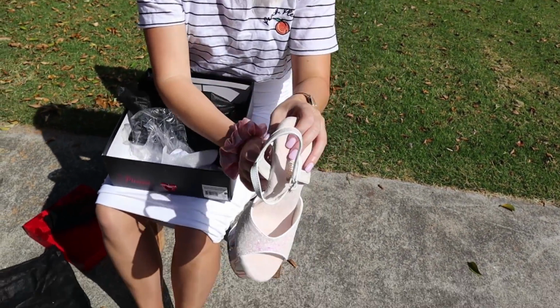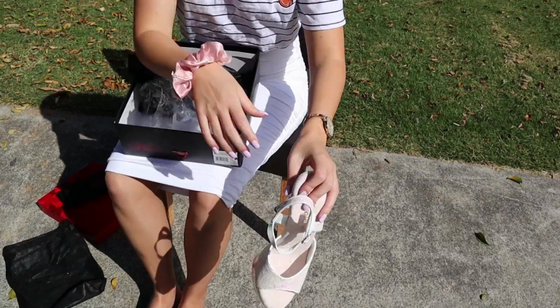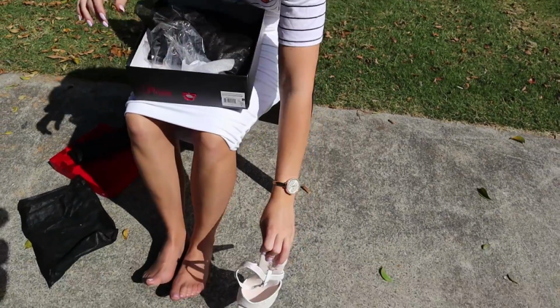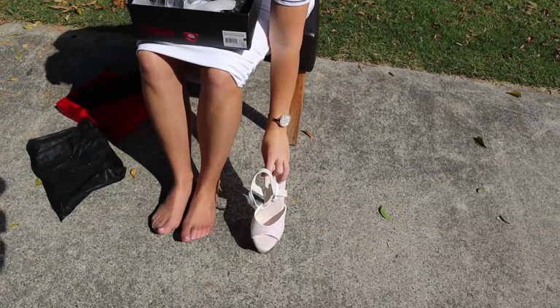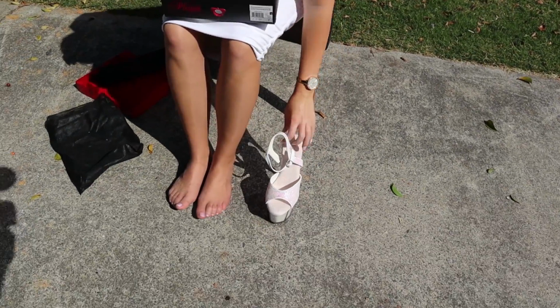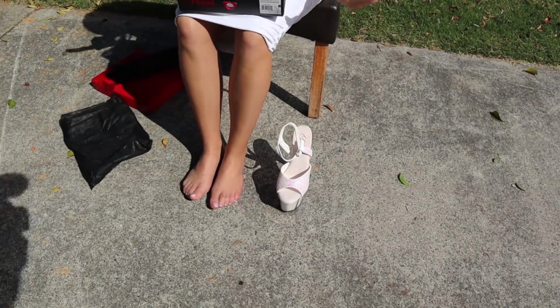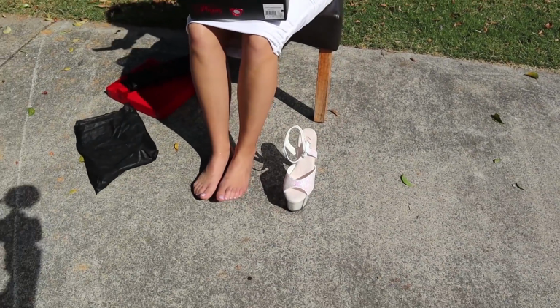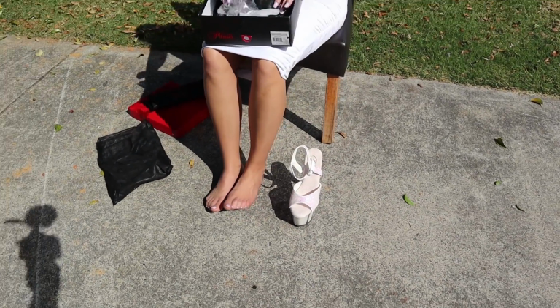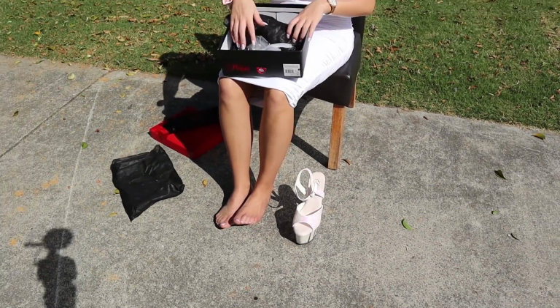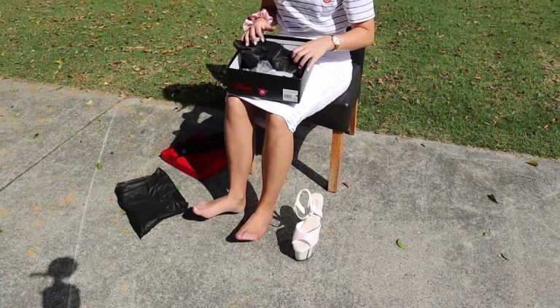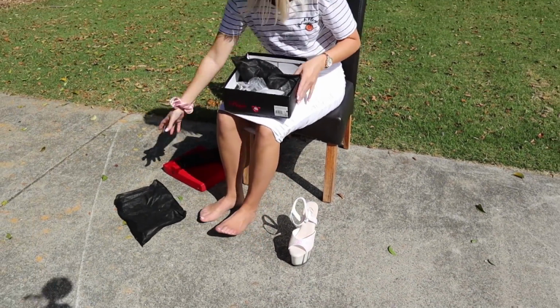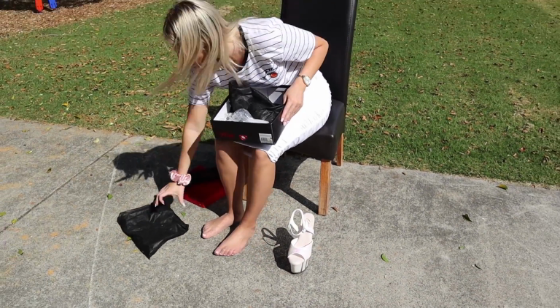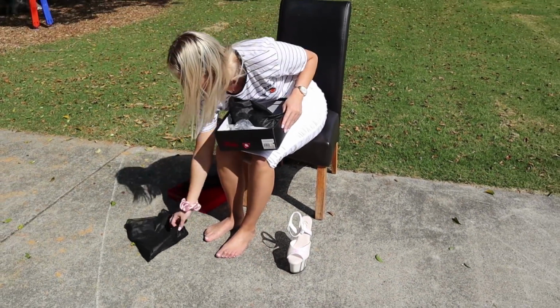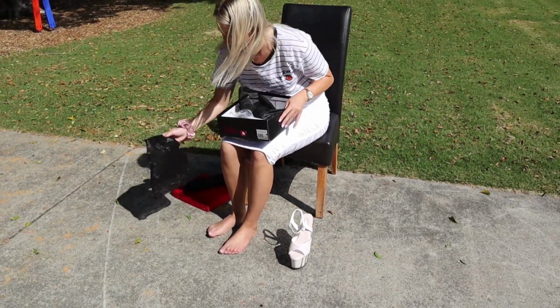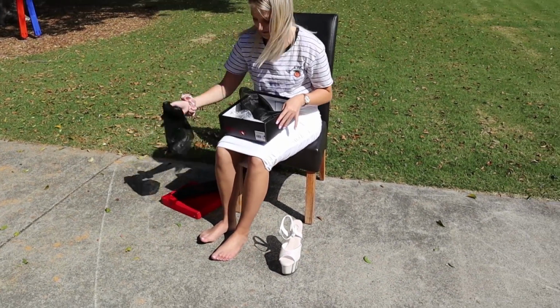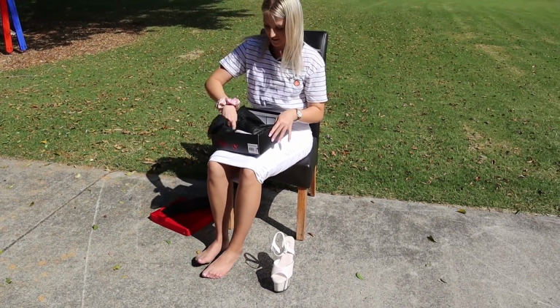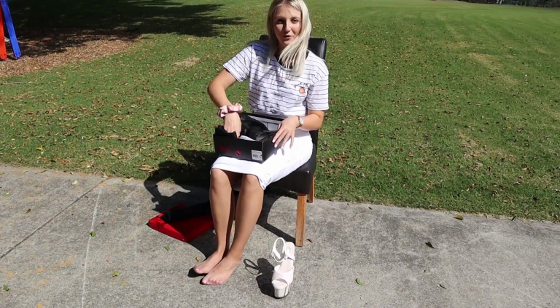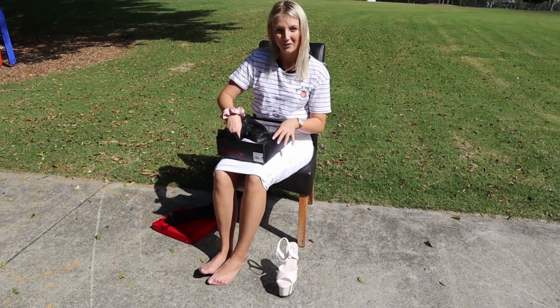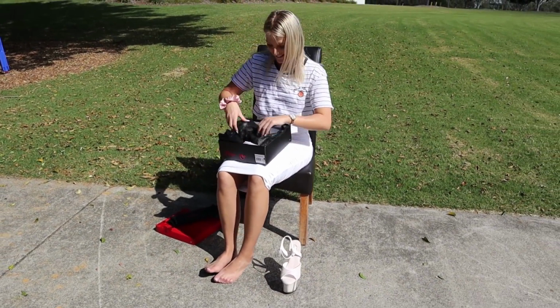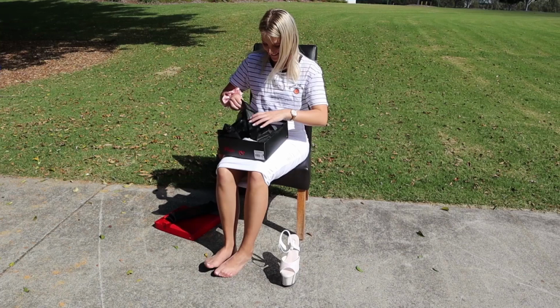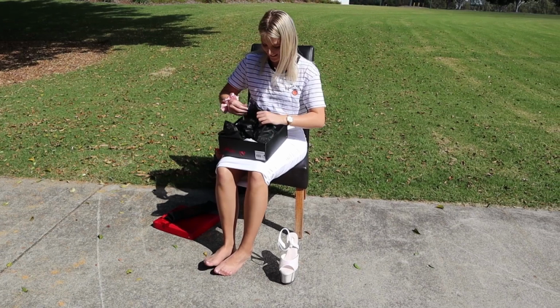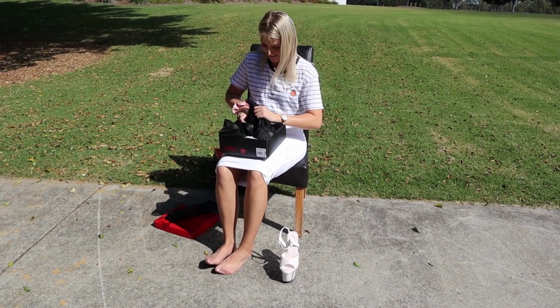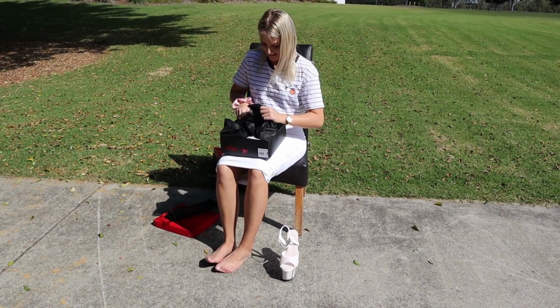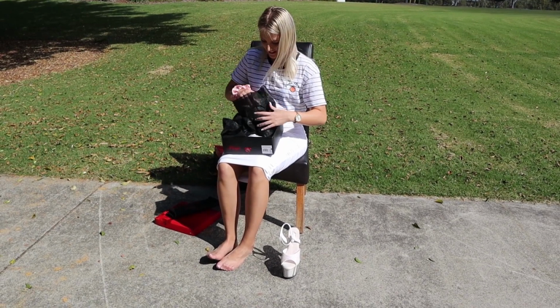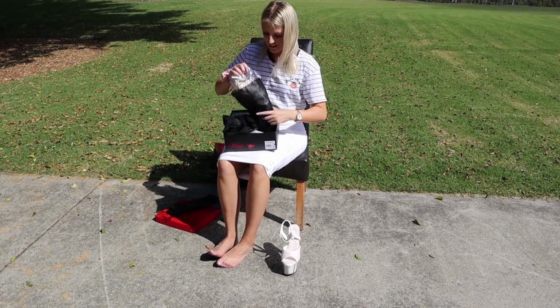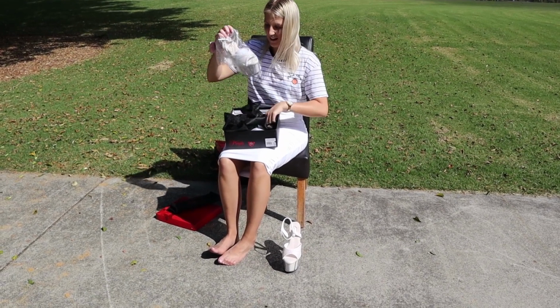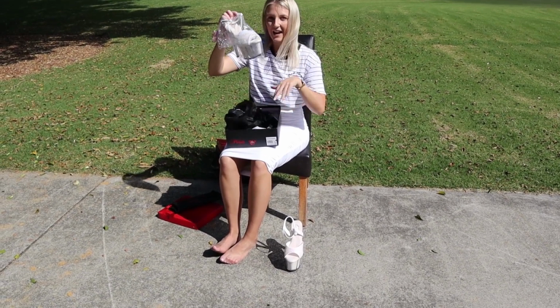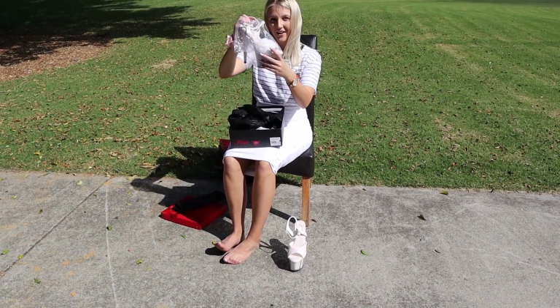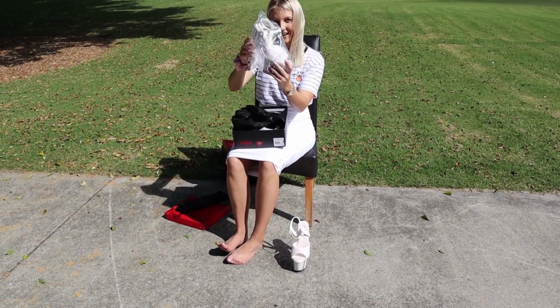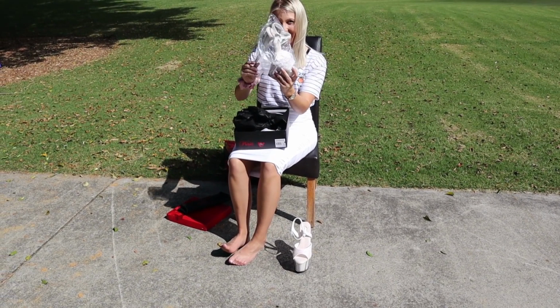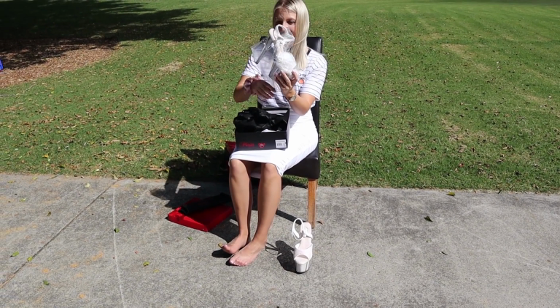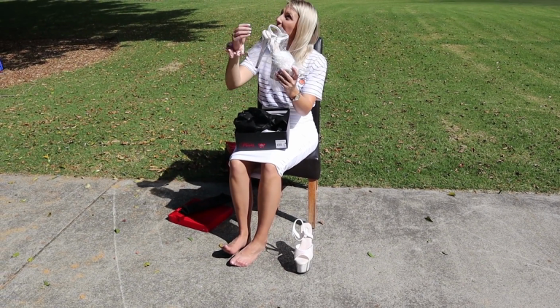I'm looking forward to walking in these. They're so comfy usually. My little bag is flying away. And I've got the other one here as well.